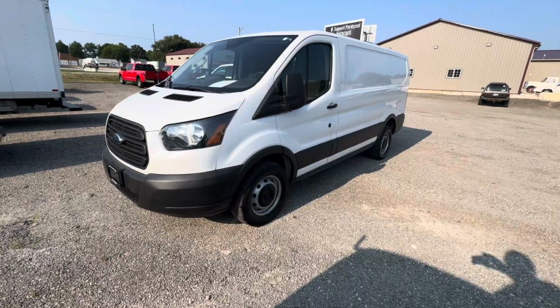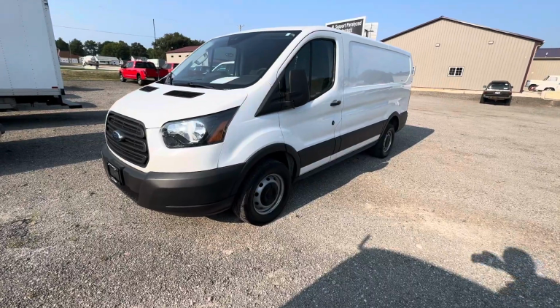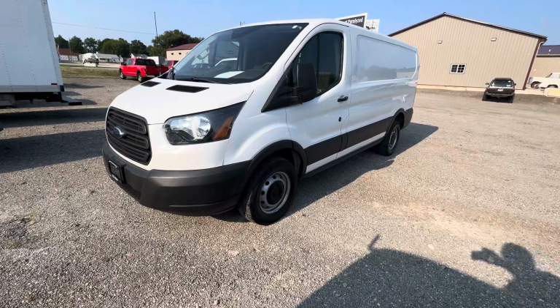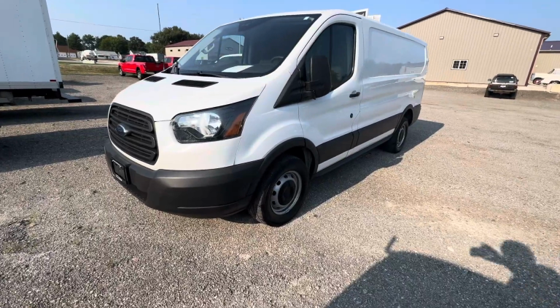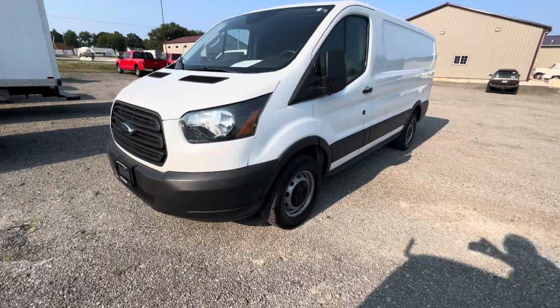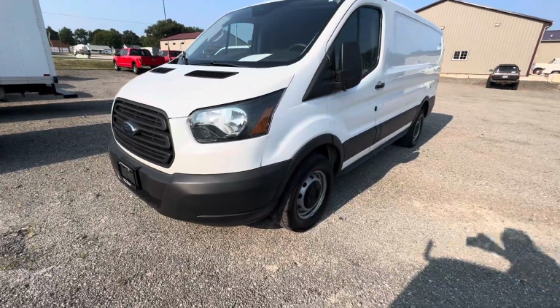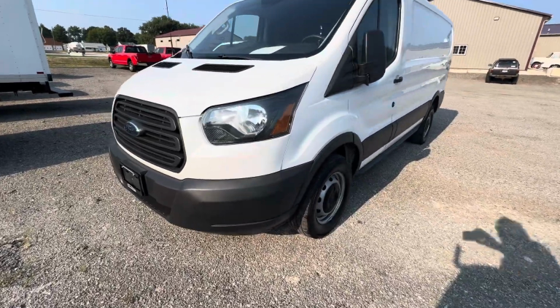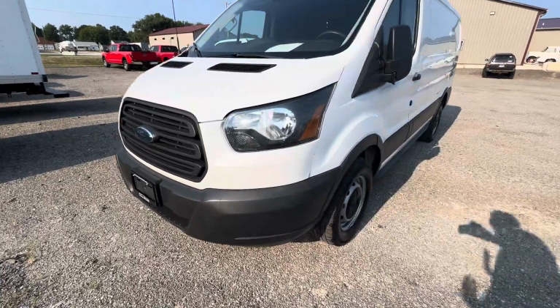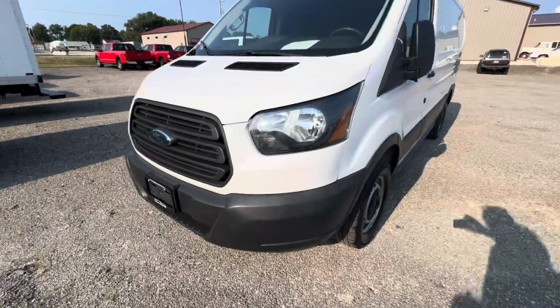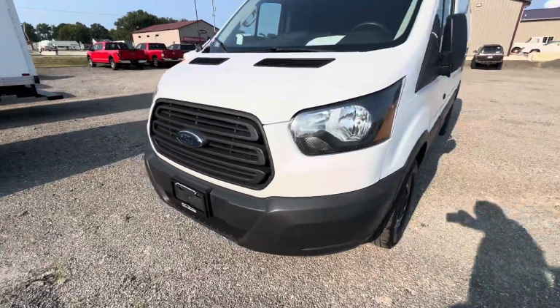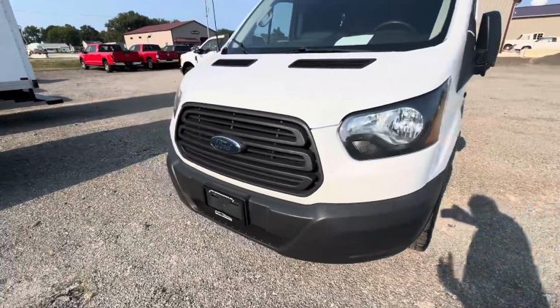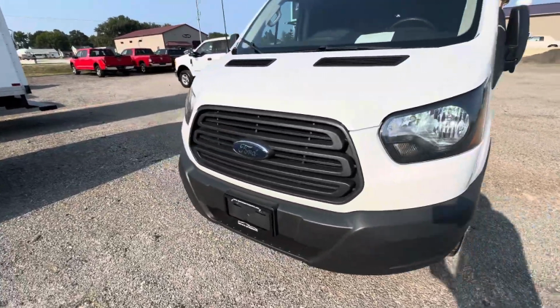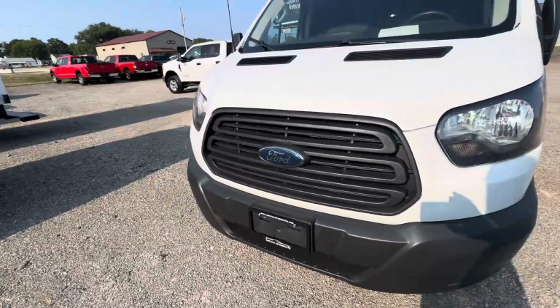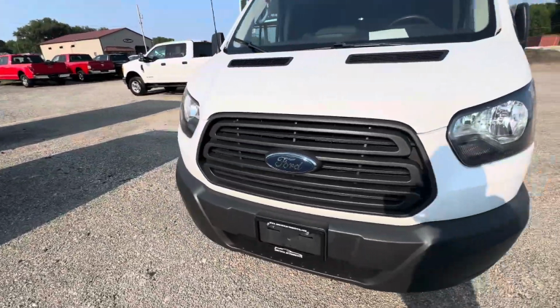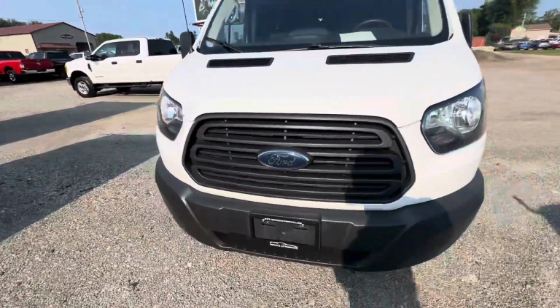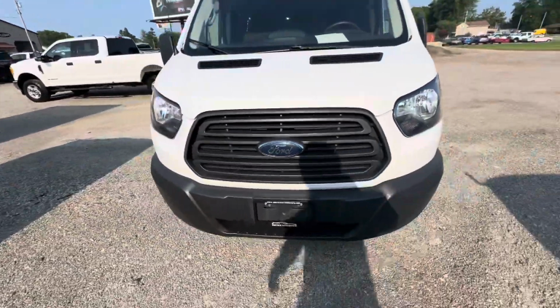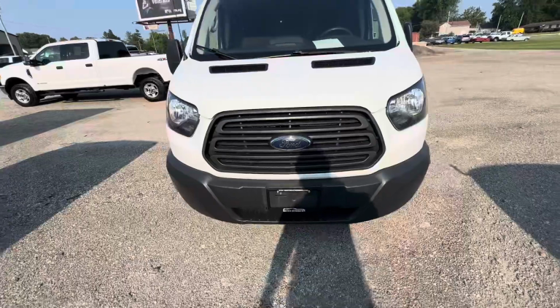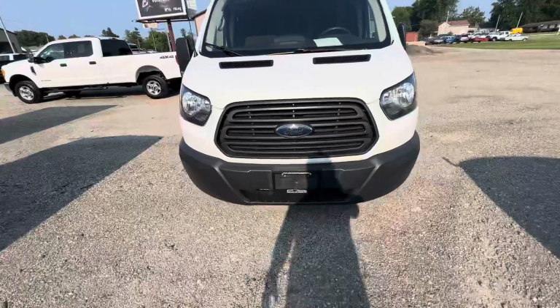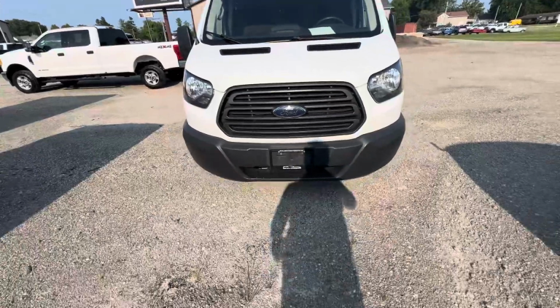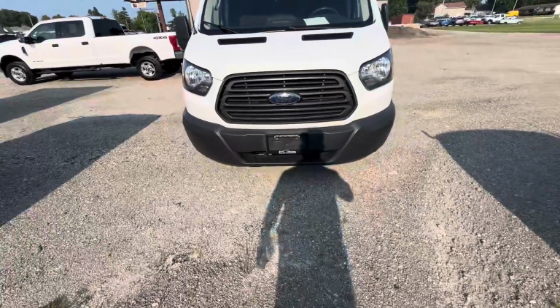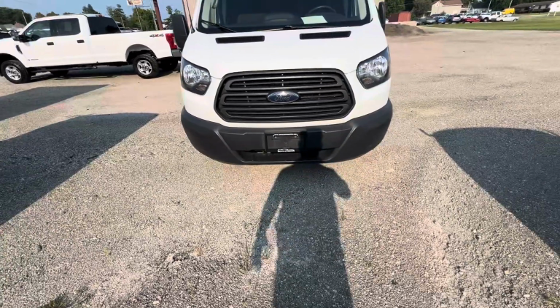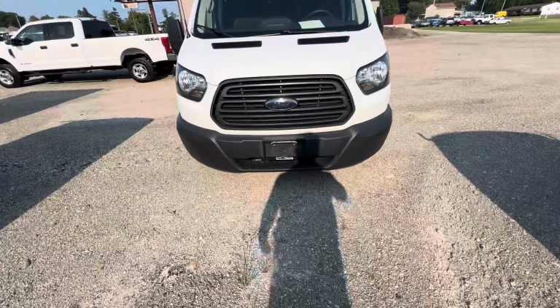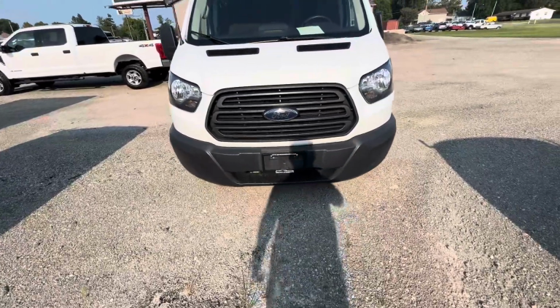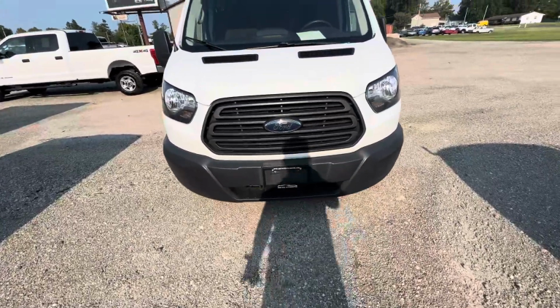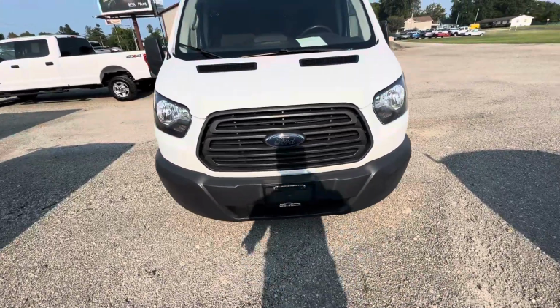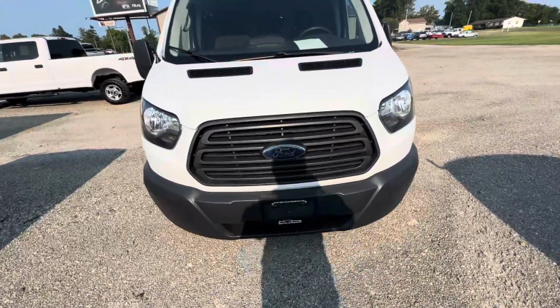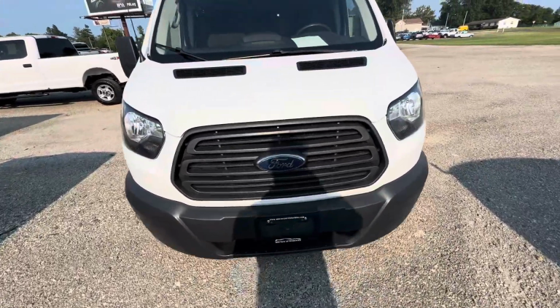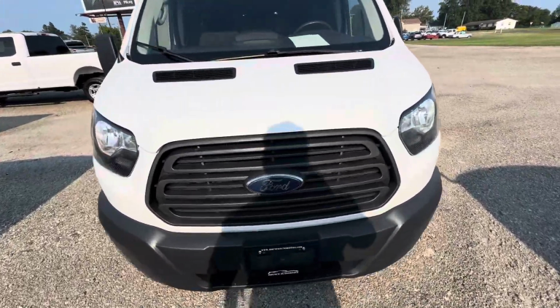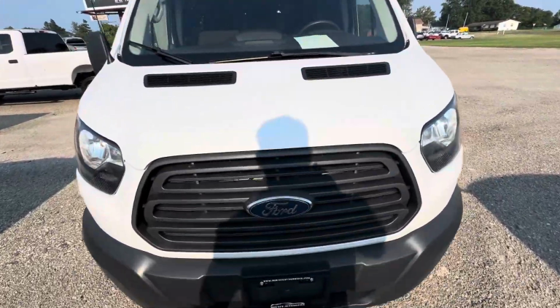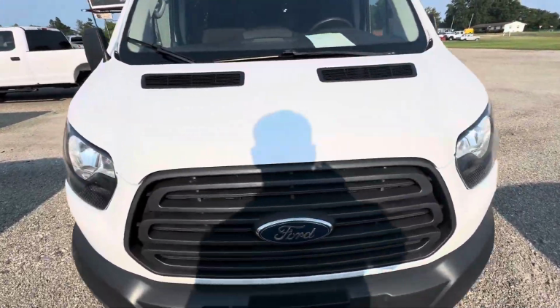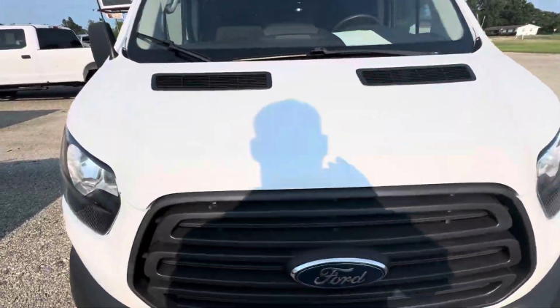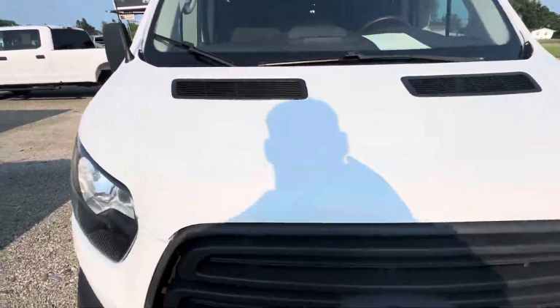Hey Dan, this is Tim of Mounts Automotive. Had a little time so I figured I'd go ahead and make the video for you real fast. Everything we get in, we run through our repair shop and do a full inspection.